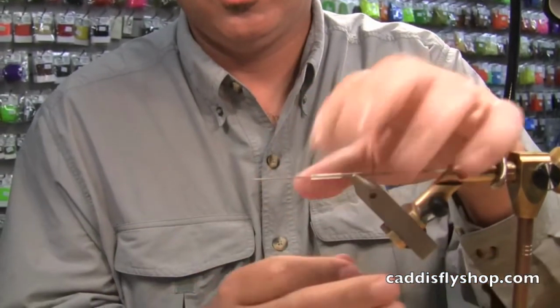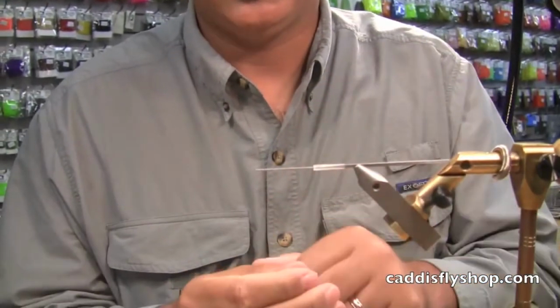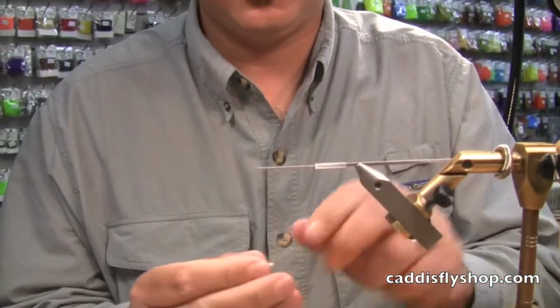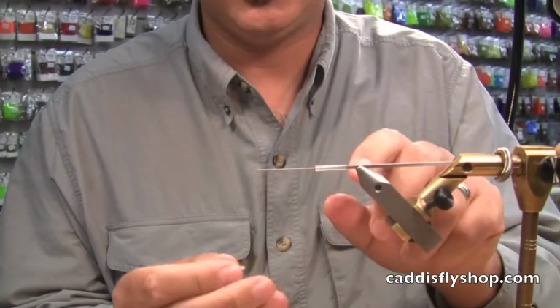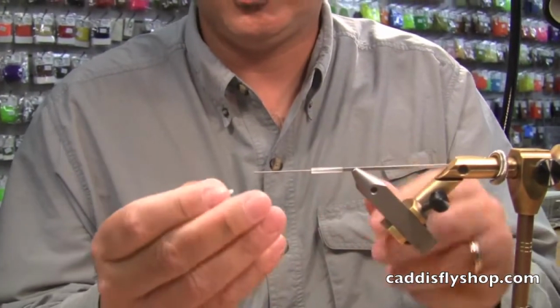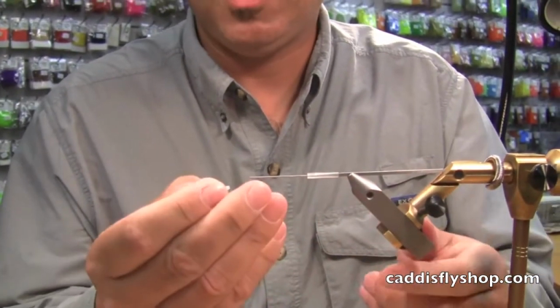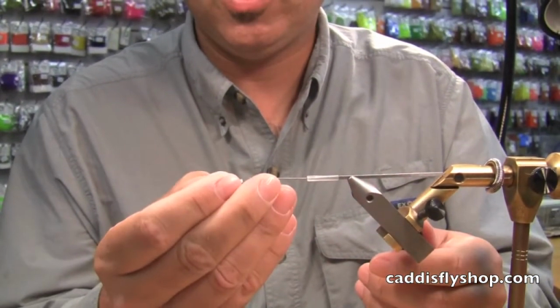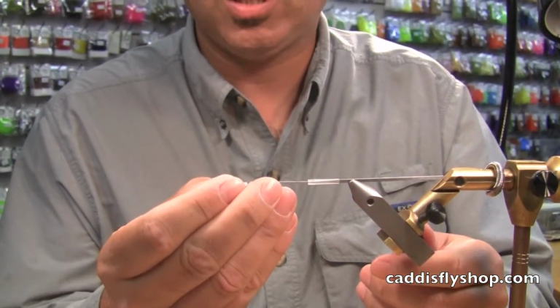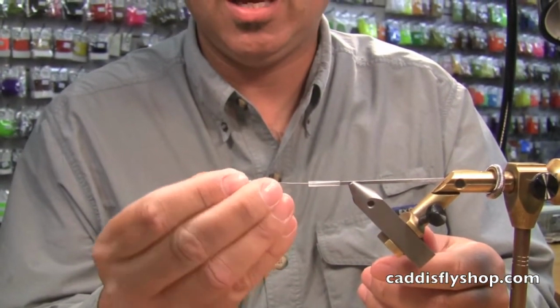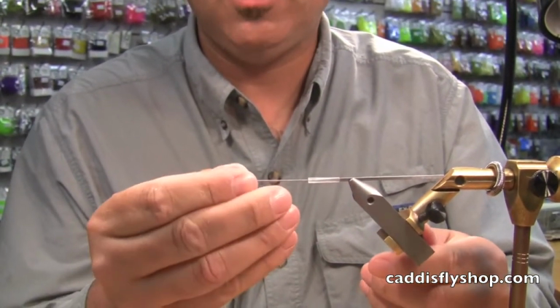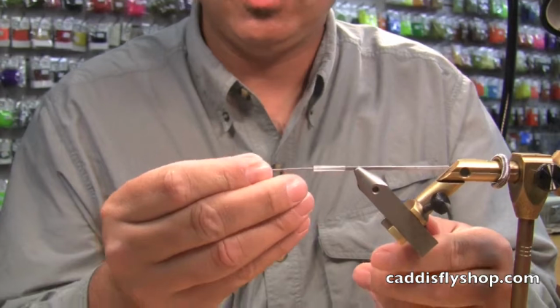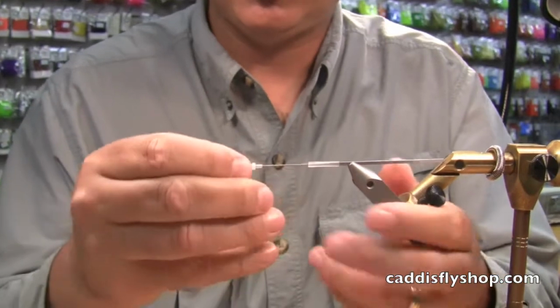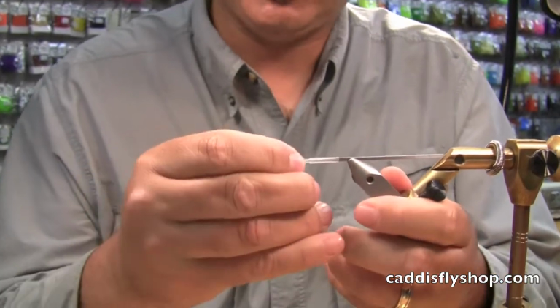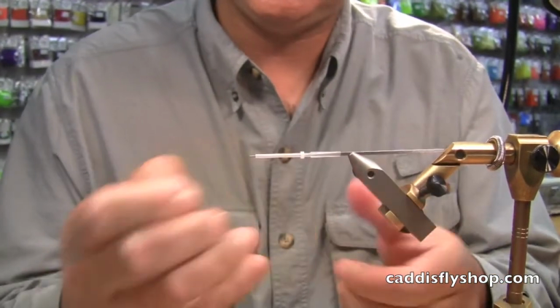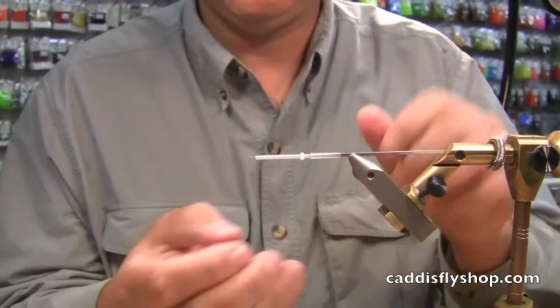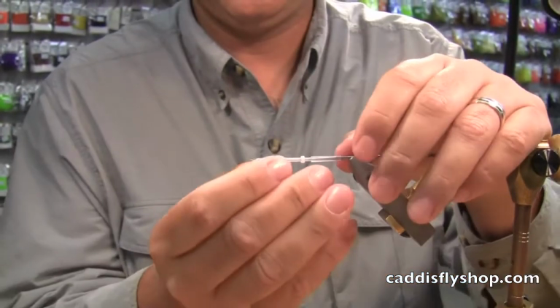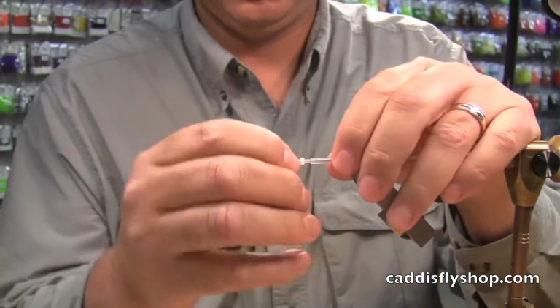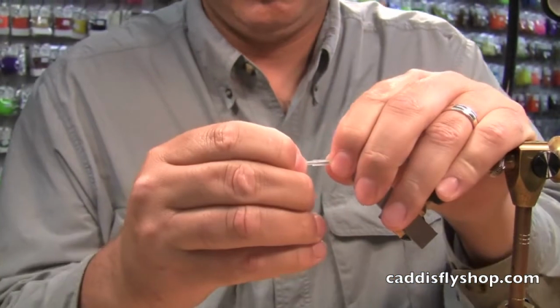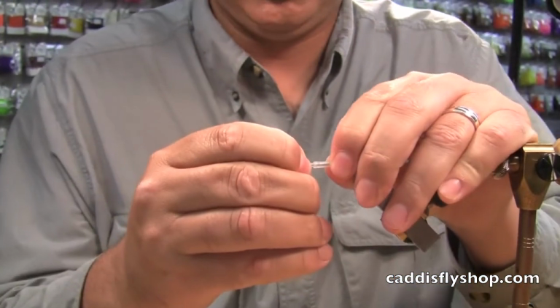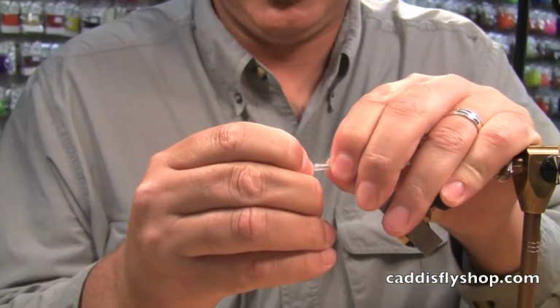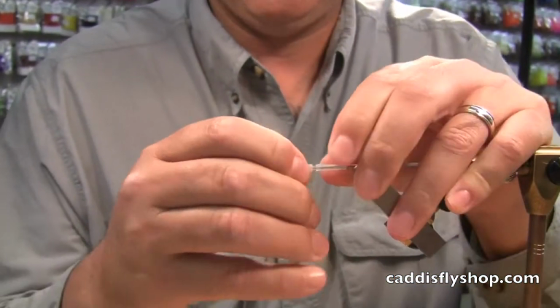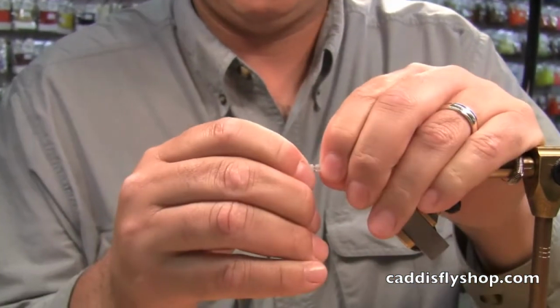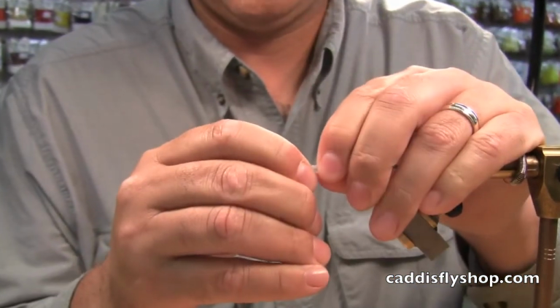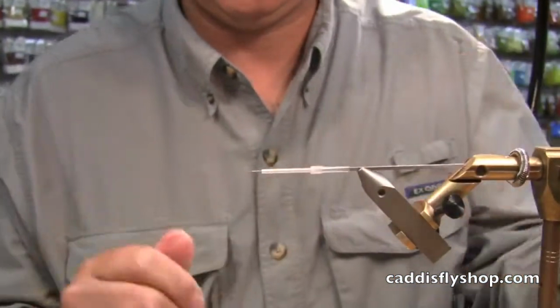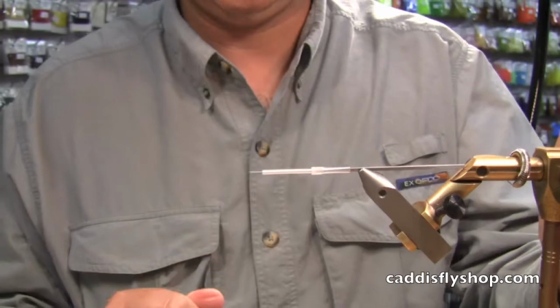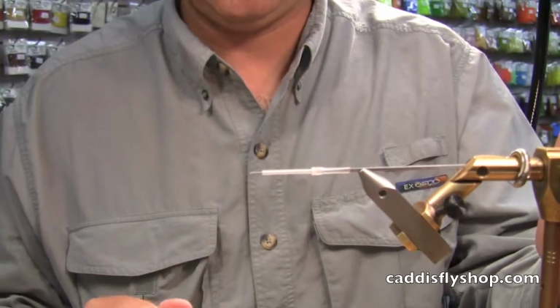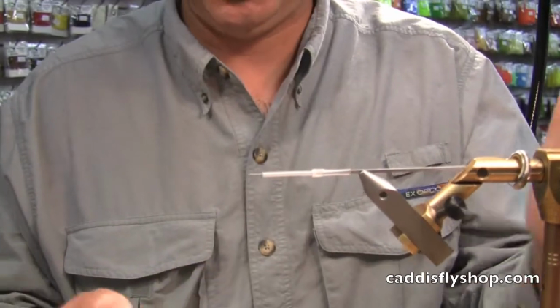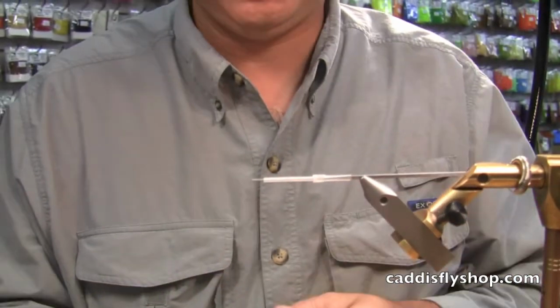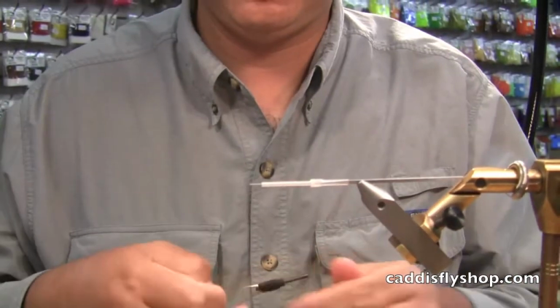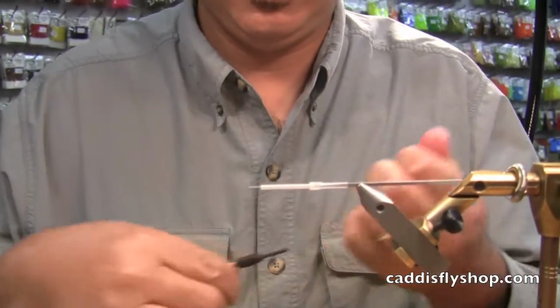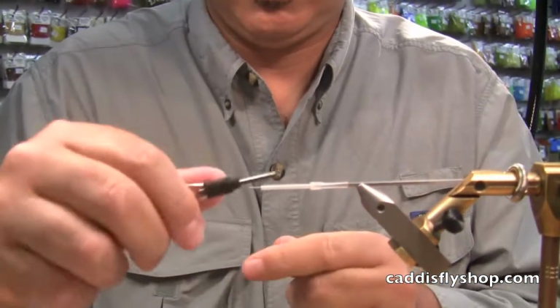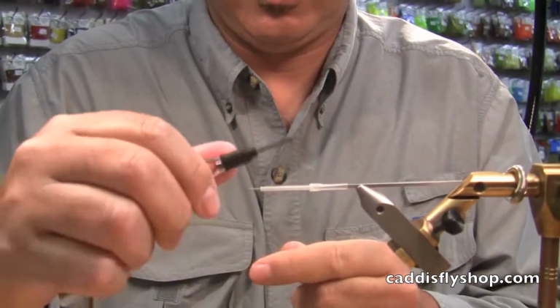We've got a silicone junction tube made by ProTube — slide that on. ProTube micro tube — push those together and get it locked in place so you're ready to tie.